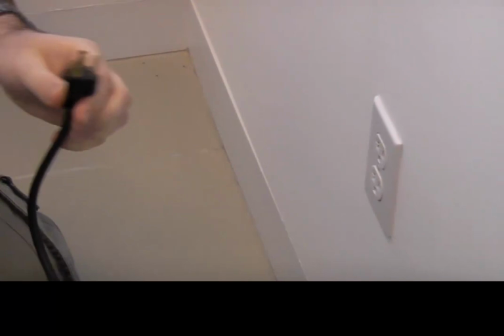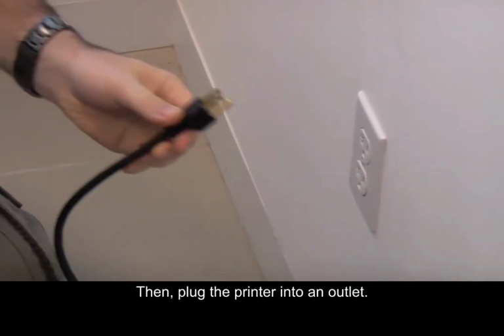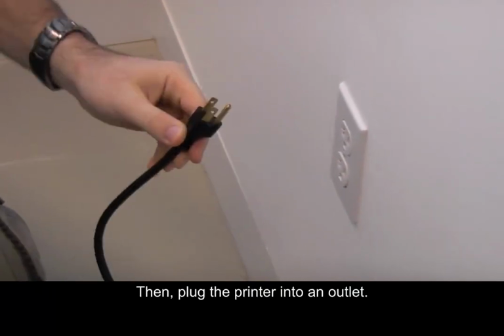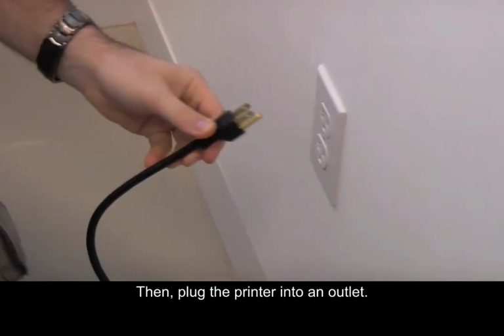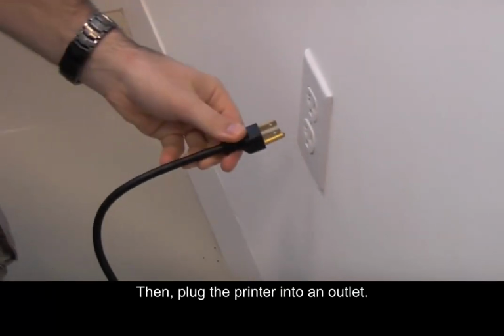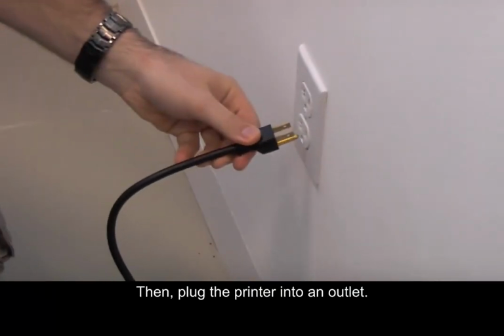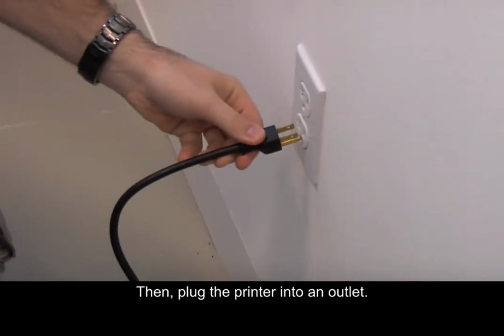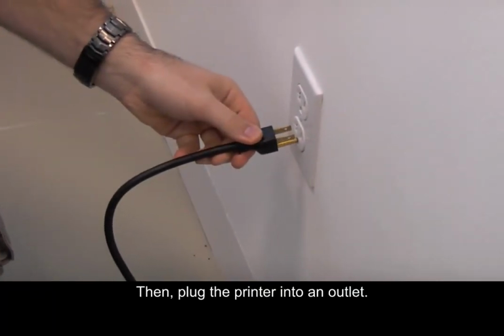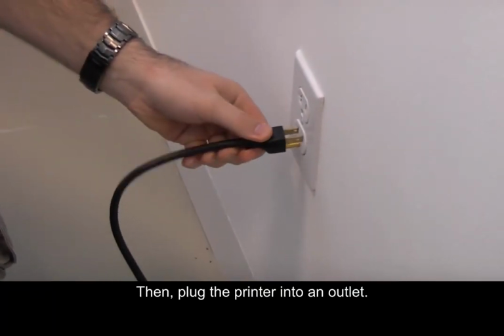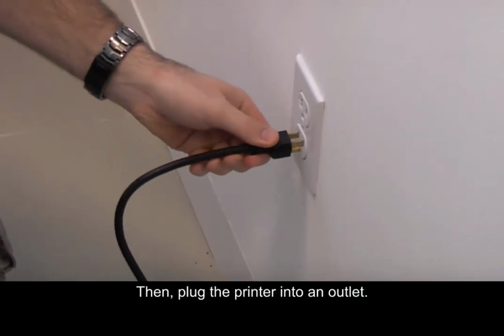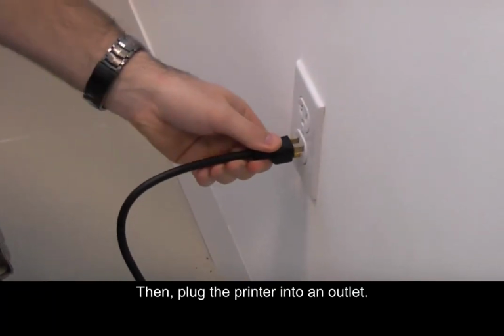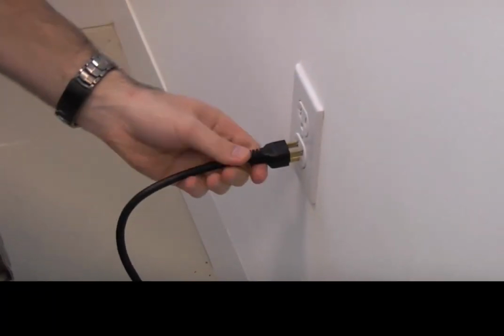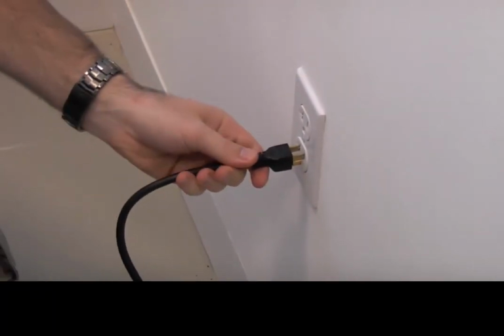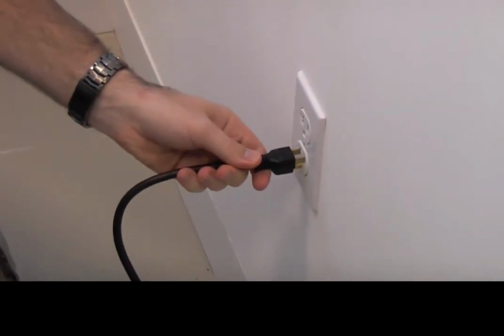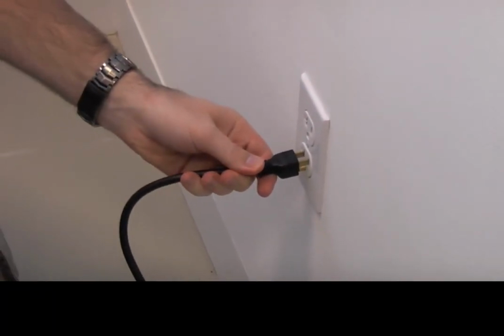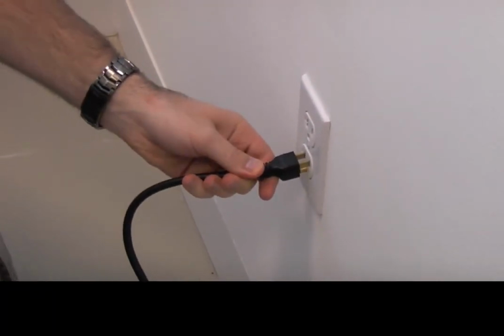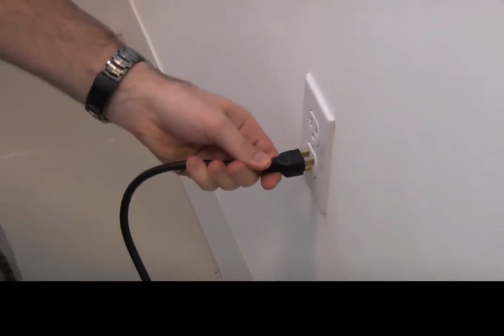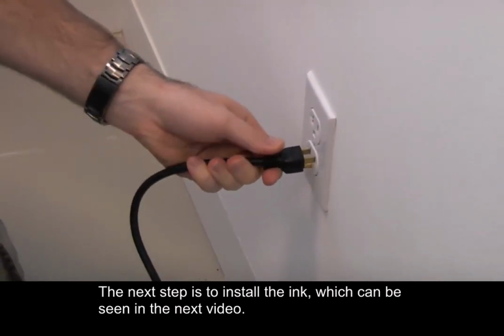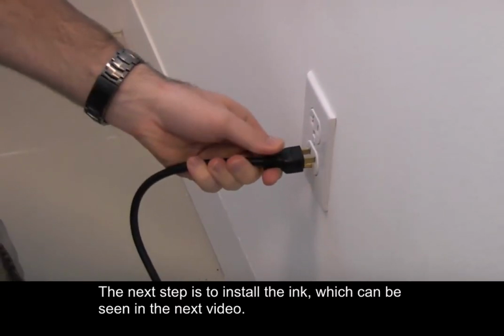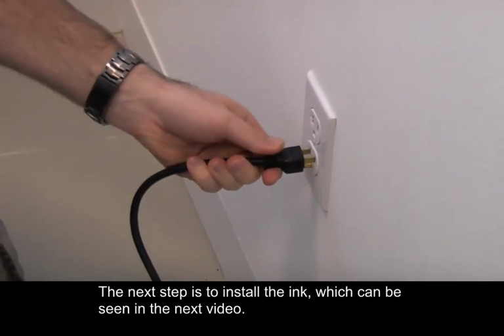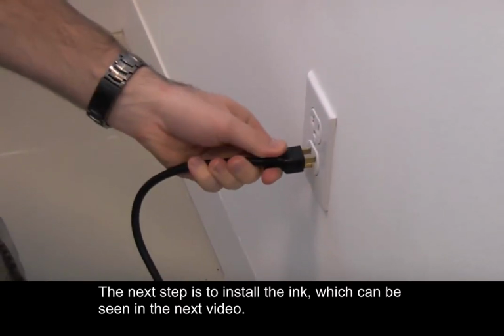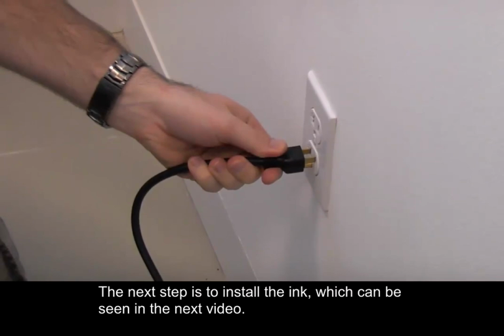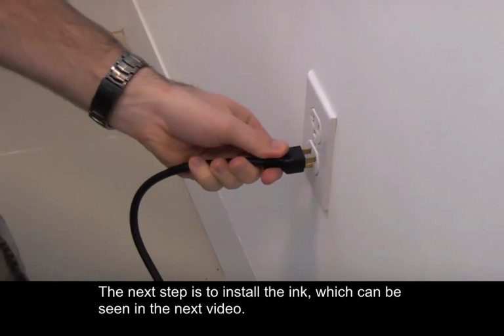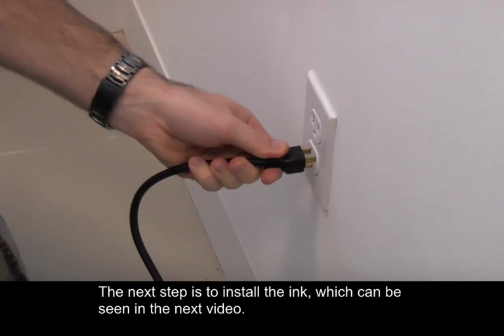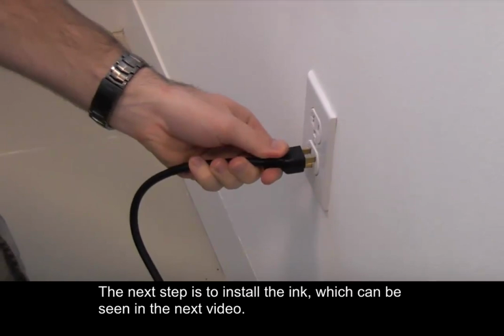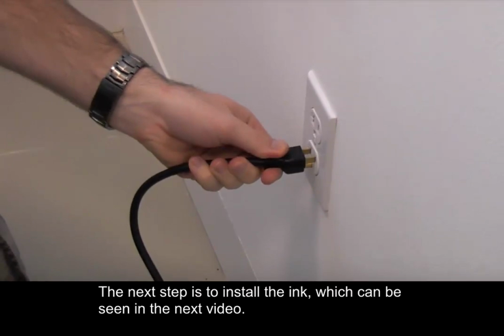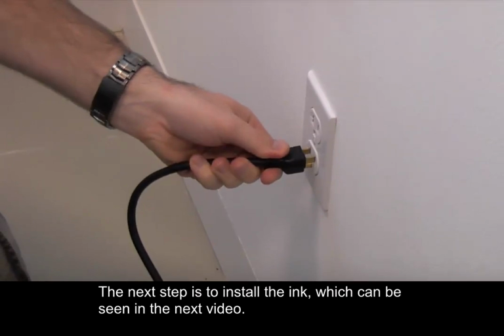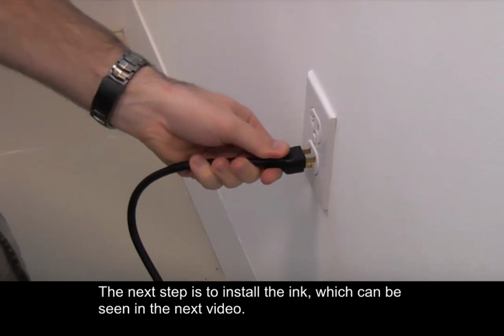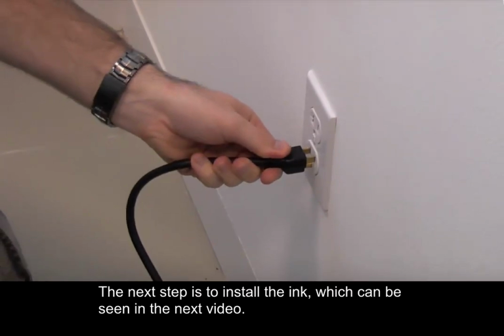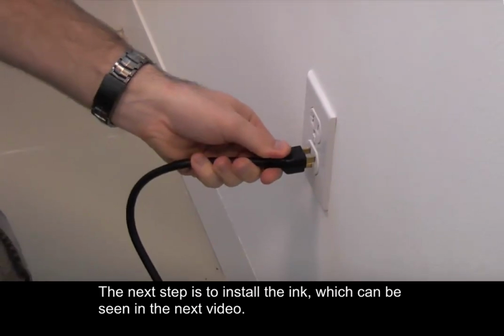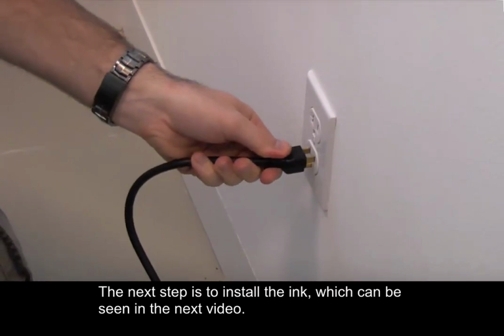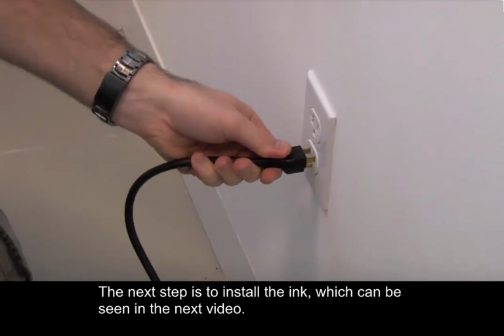Then plug the printer into an outlet. The next step is to install the ink, which can be seen in the next video.